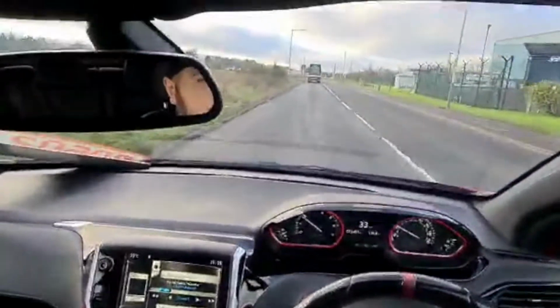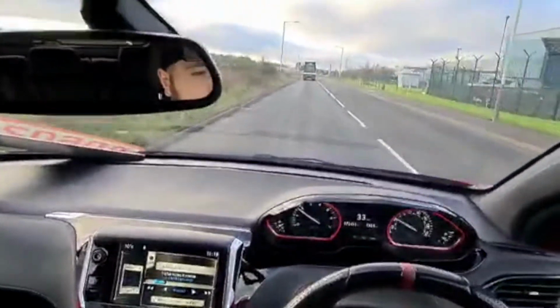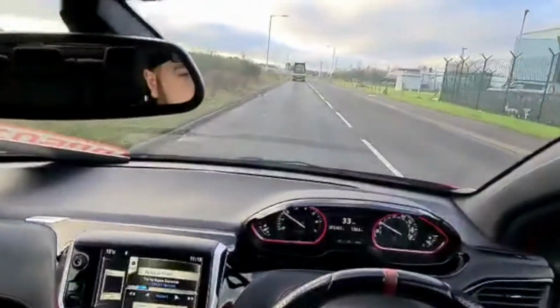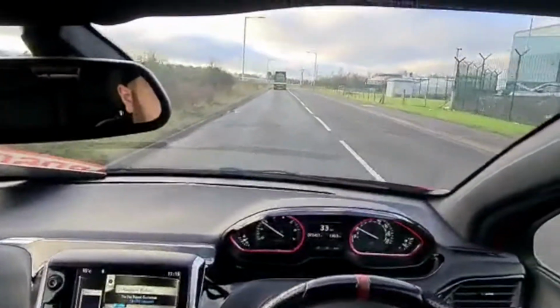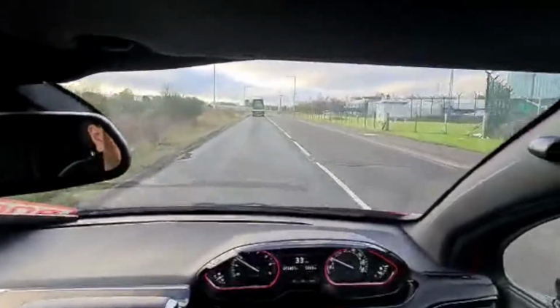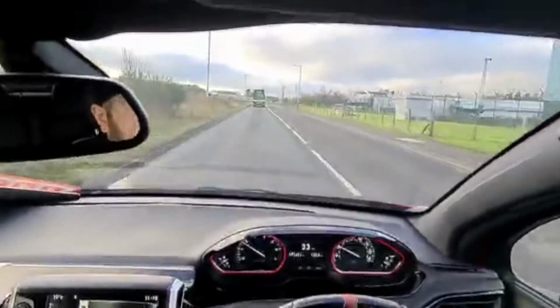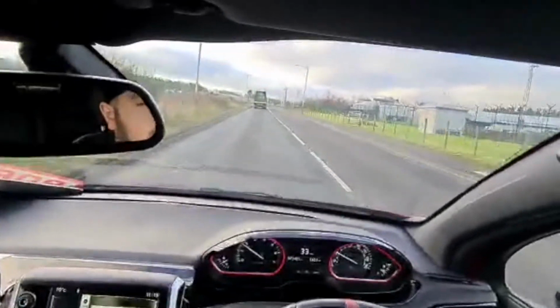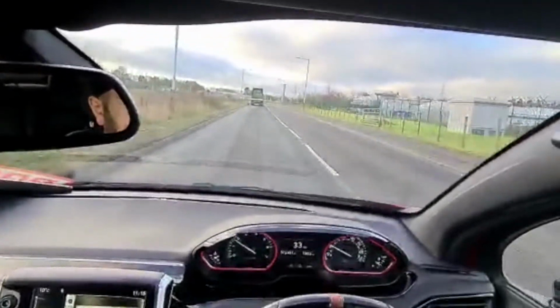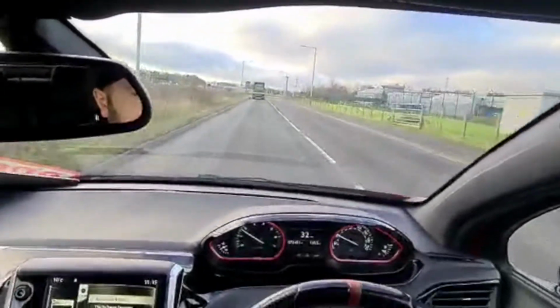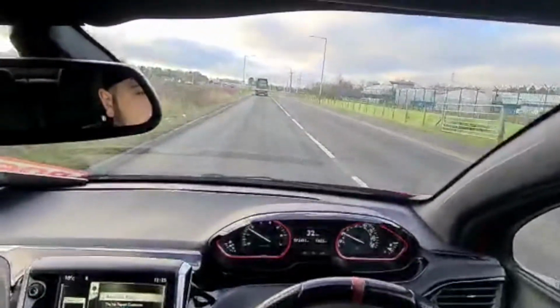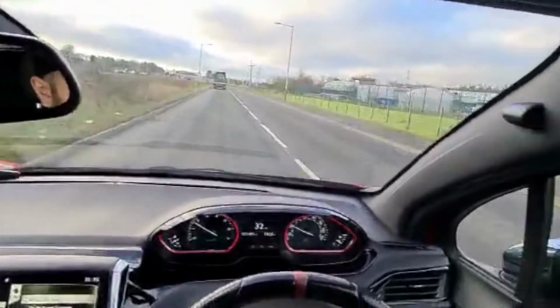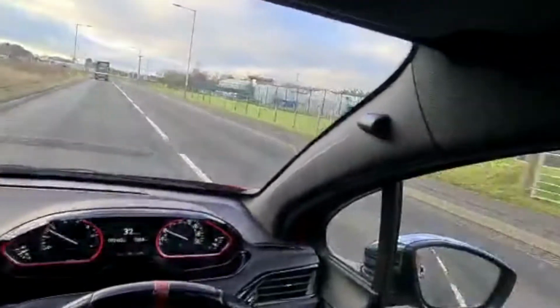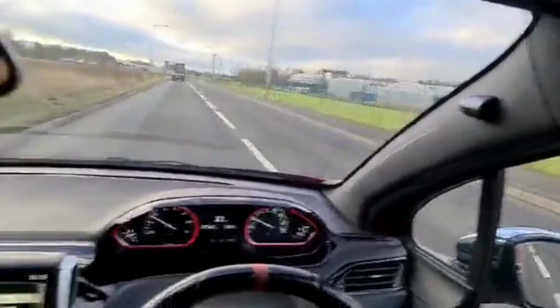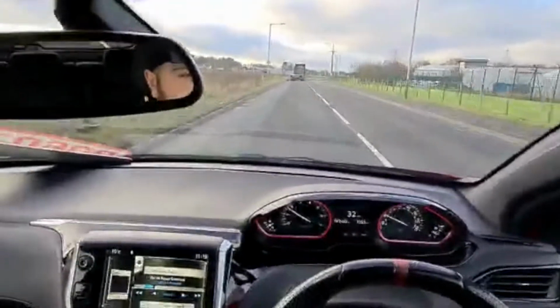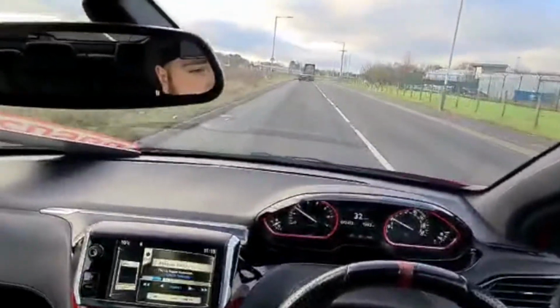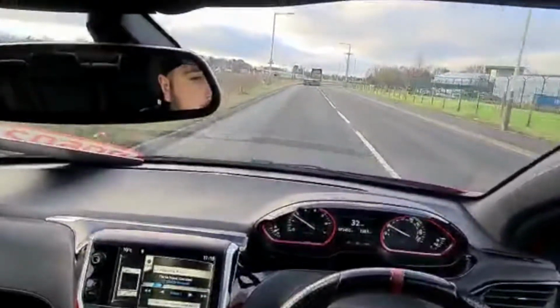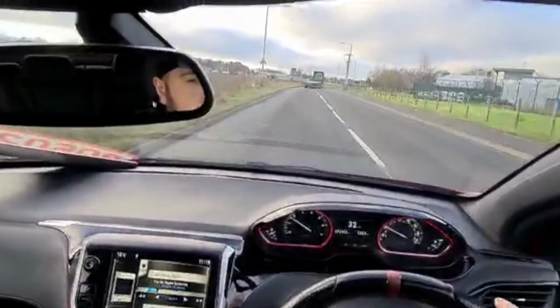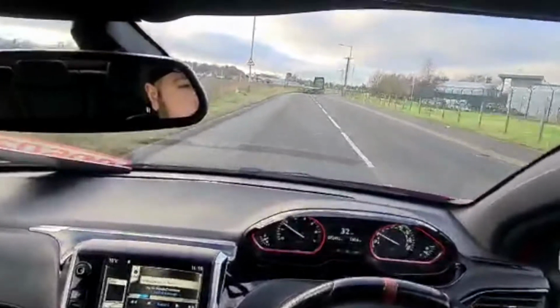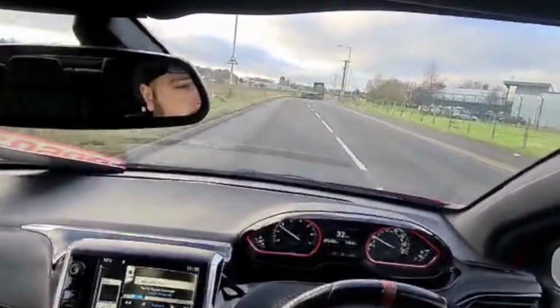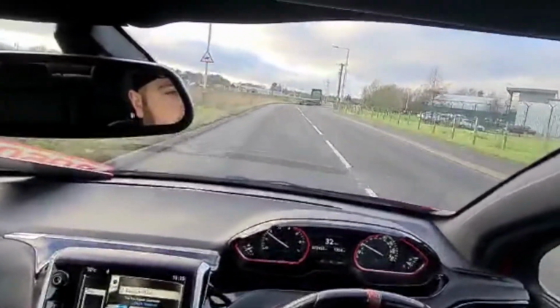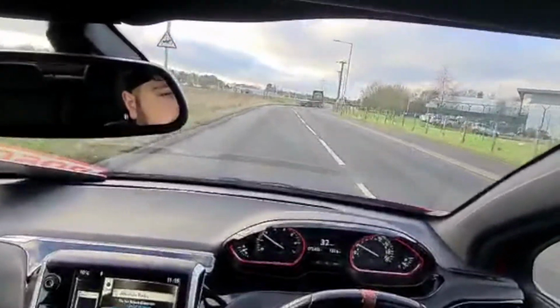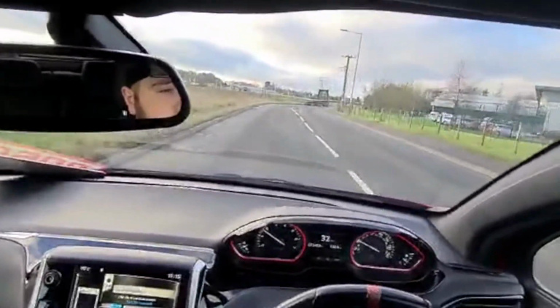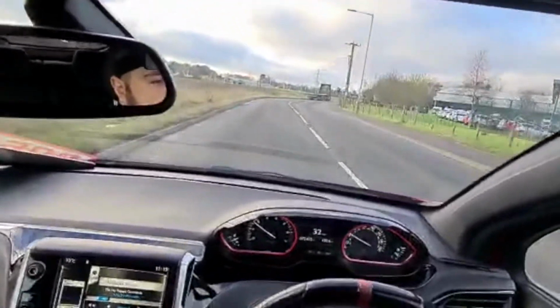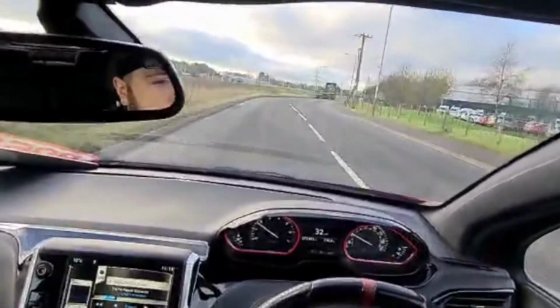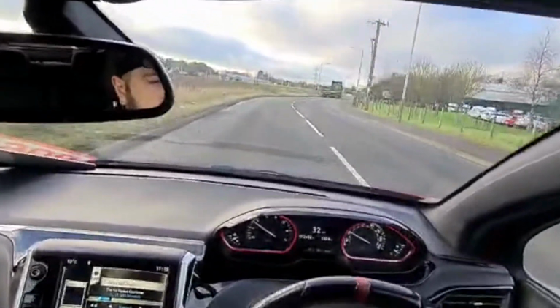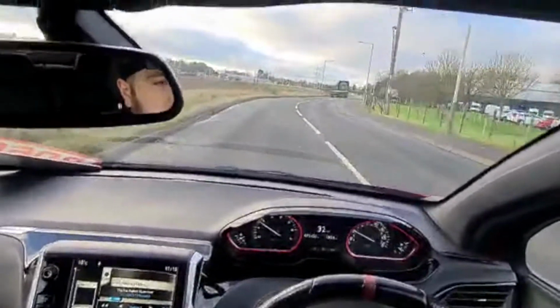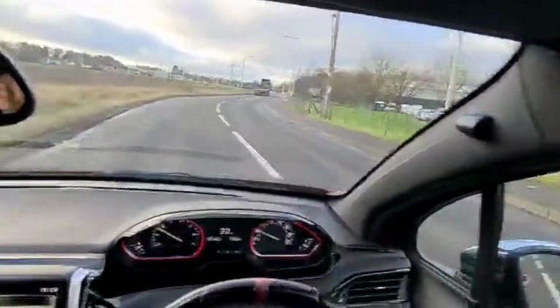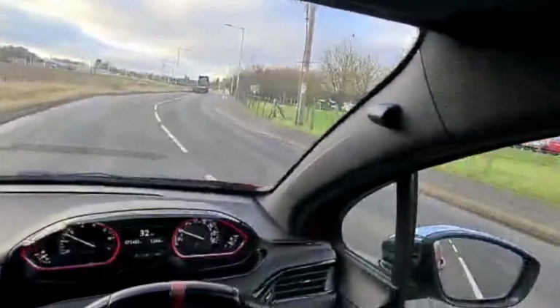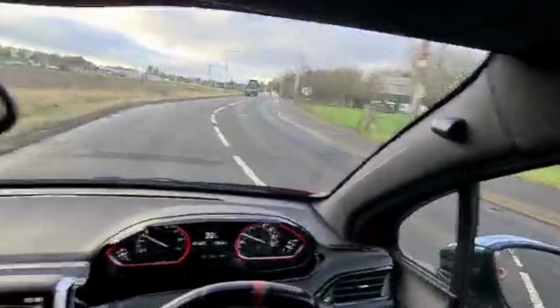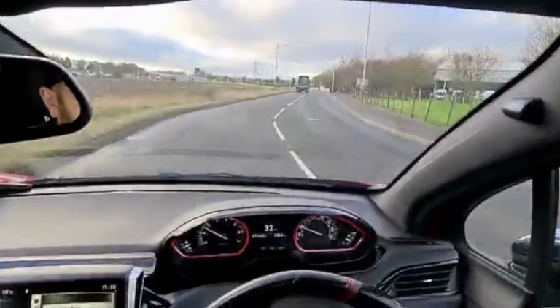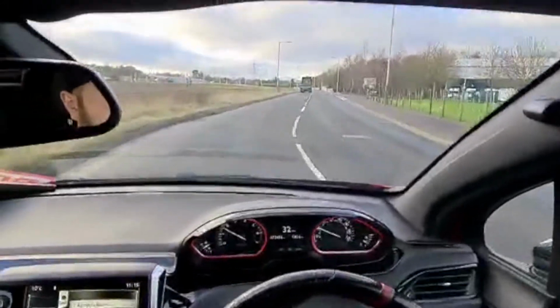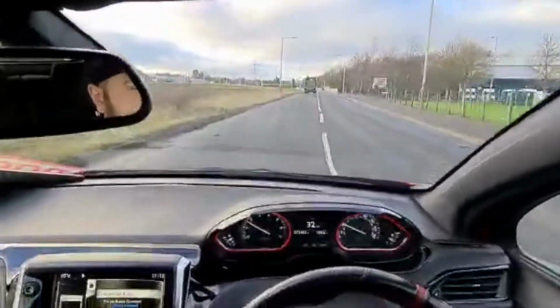The suspension is firm without being uncomfortable. You're not hurting or anything like that when you're driving, but it's quite firm. There's a little bit of road noise, but if you've got the radio on, that's not an issue at all.